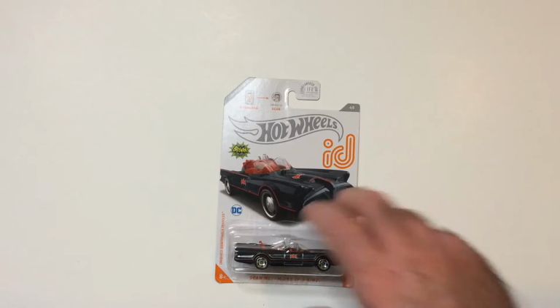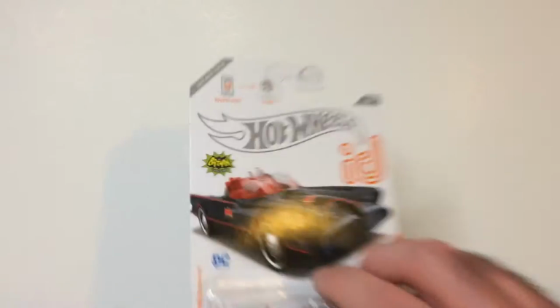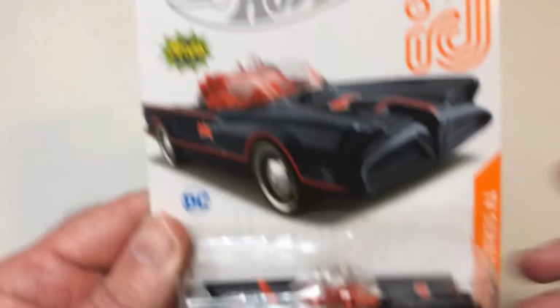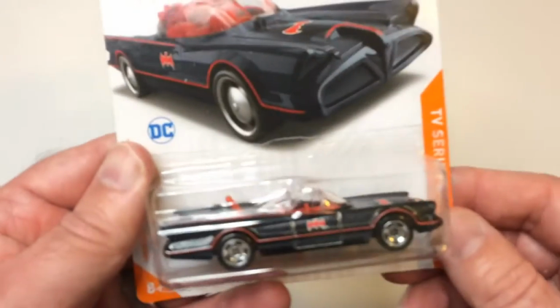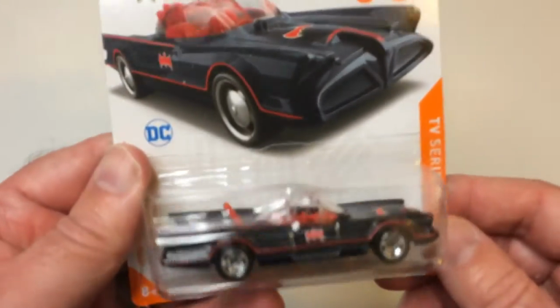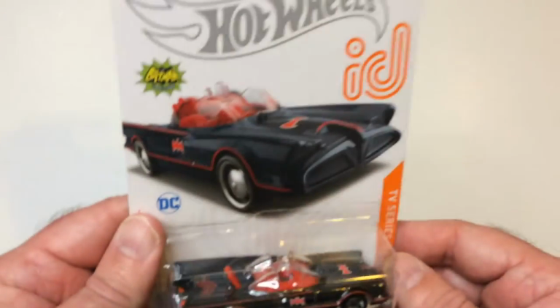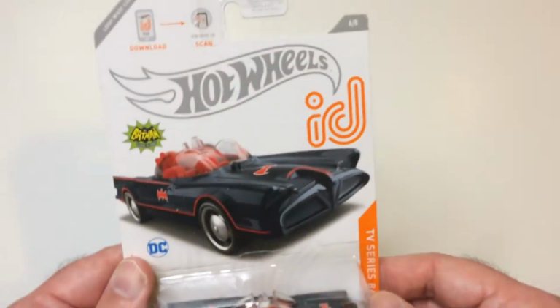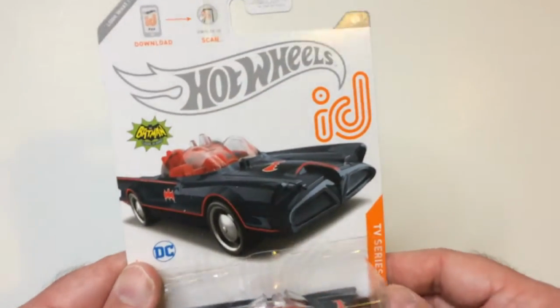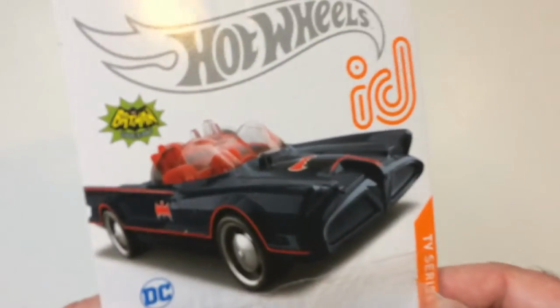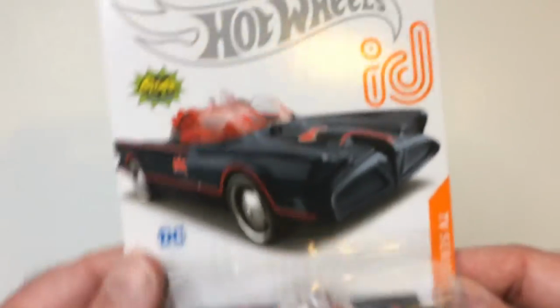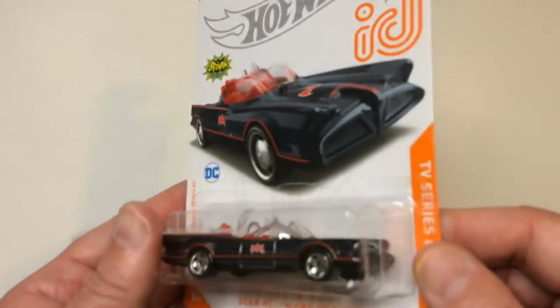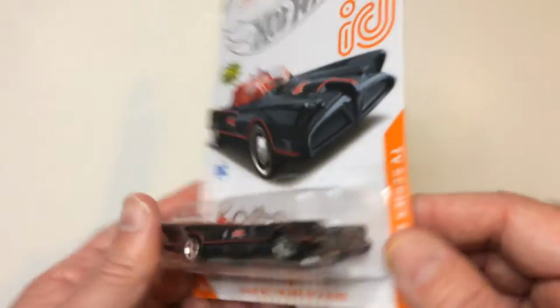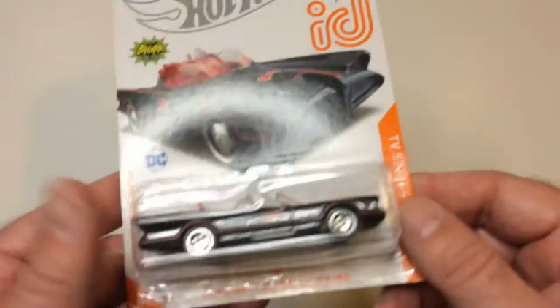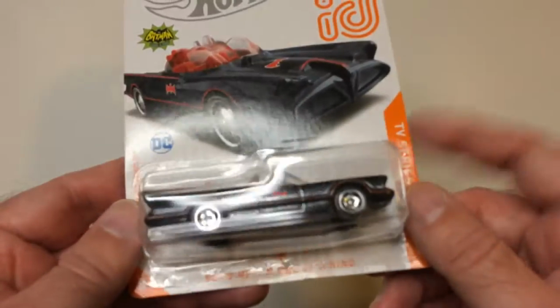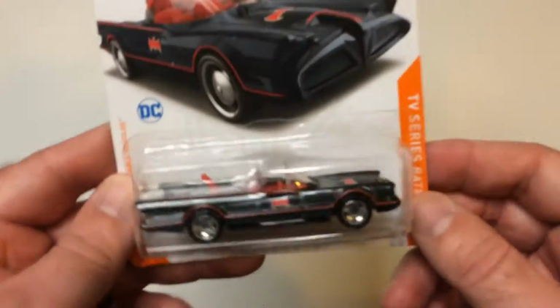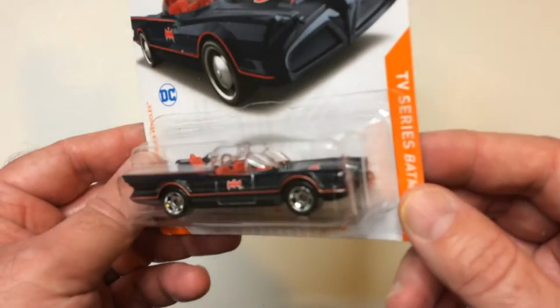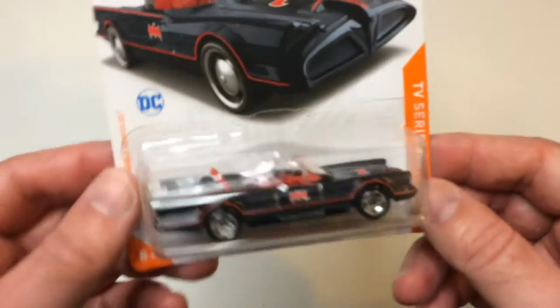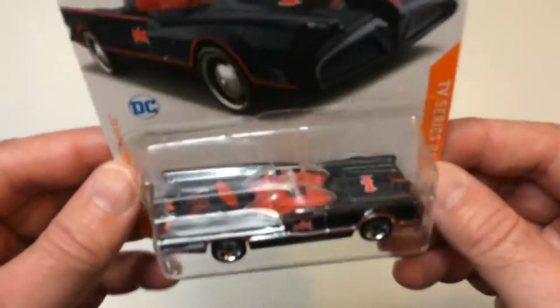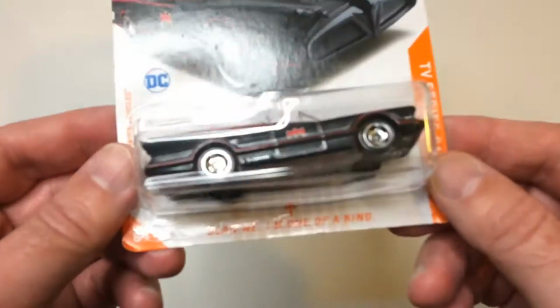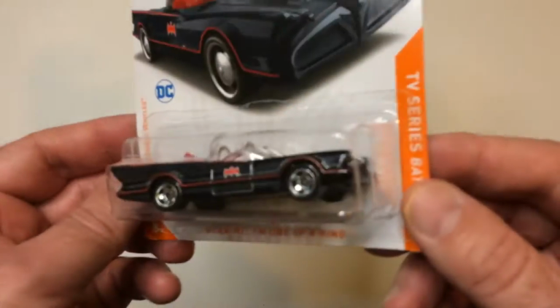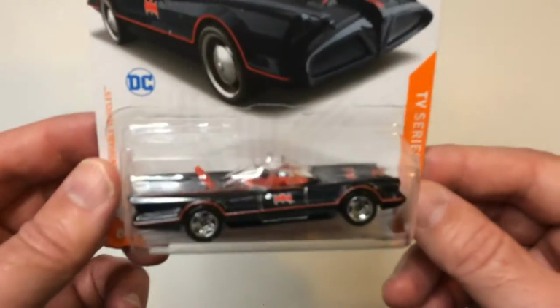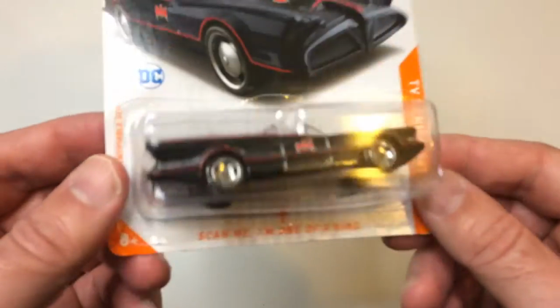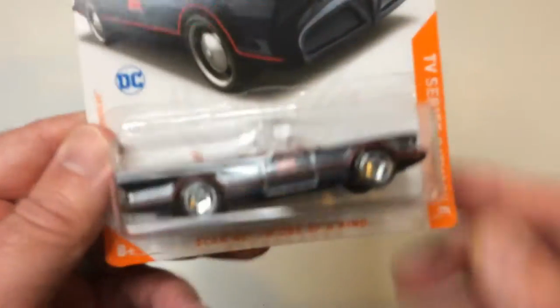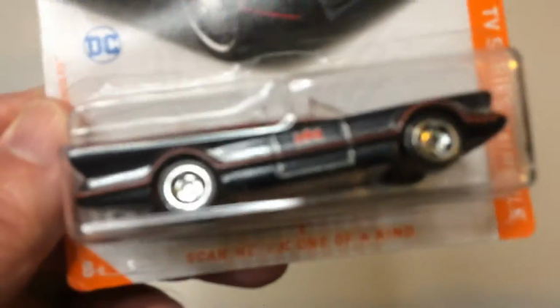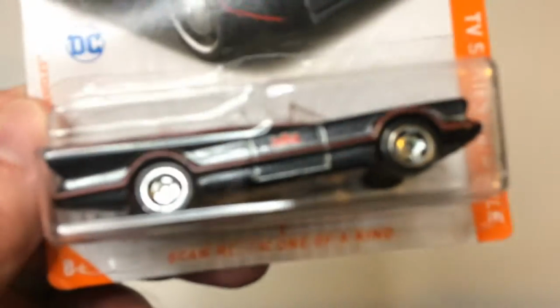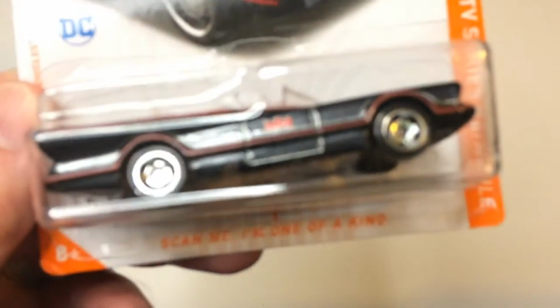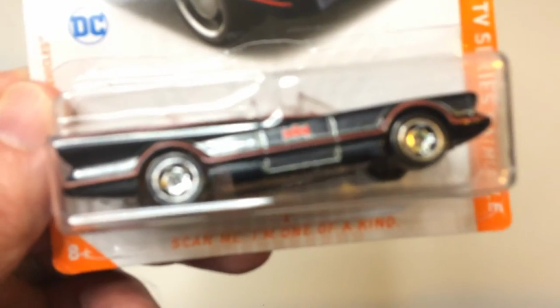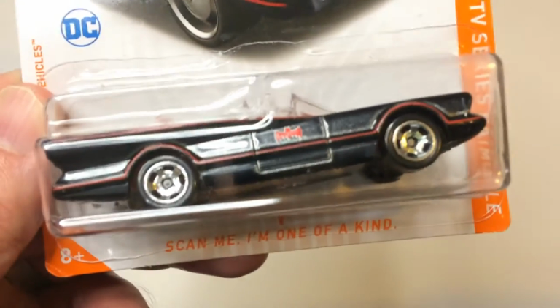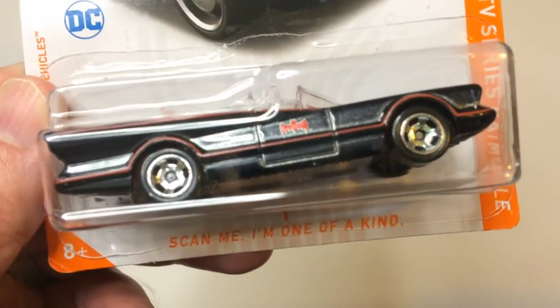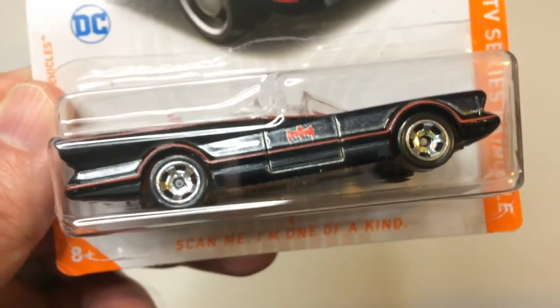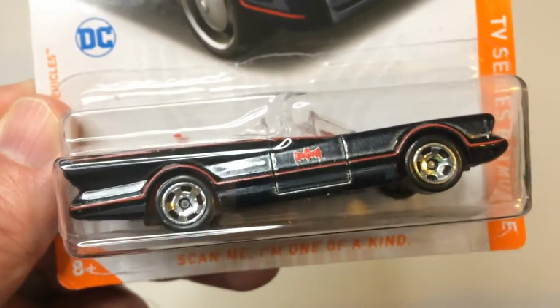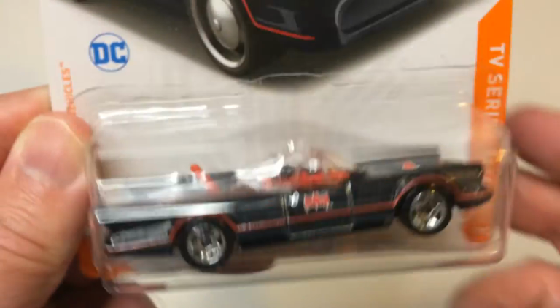Hey! Welcome back to RRR. I'm going to take a look at this ID Hot Wheels Batmobile. This is the classic Batmobile from the TV series. This is my favorite one. It says down here, 'scan me, I'm one of a kind.'